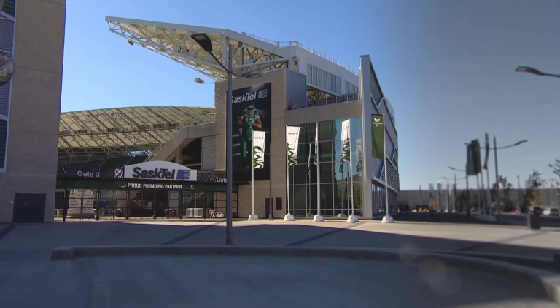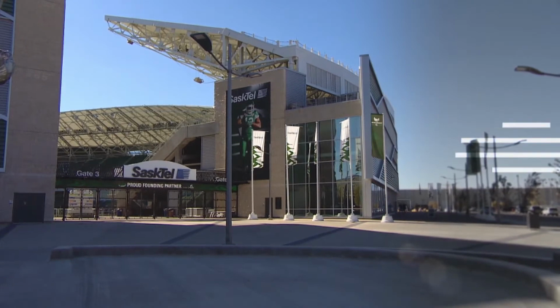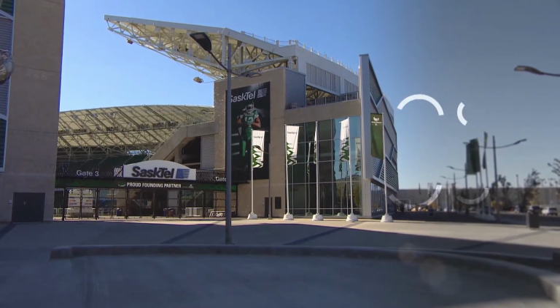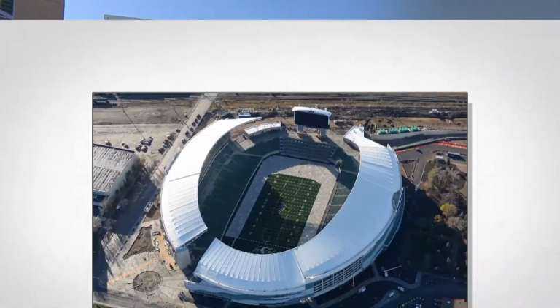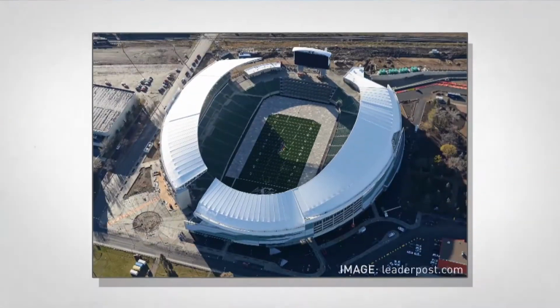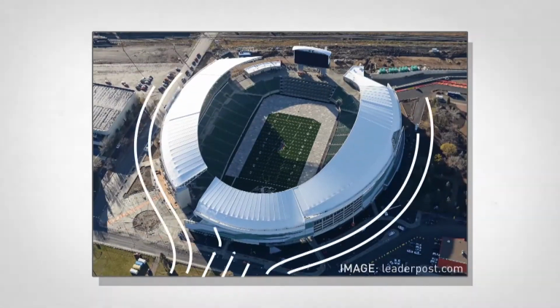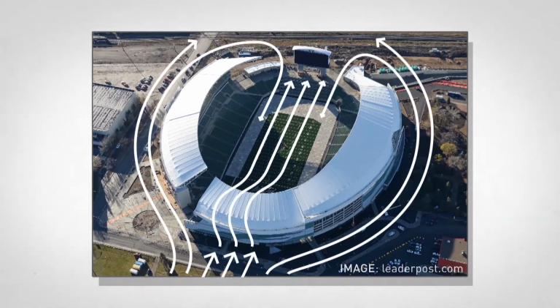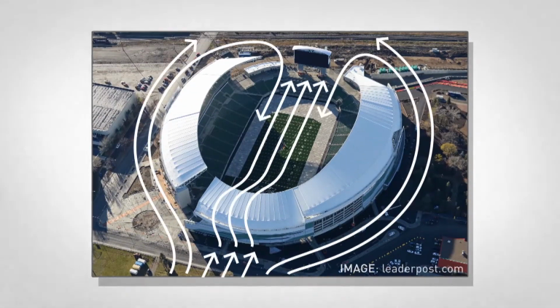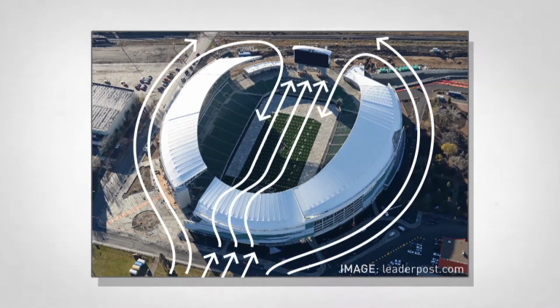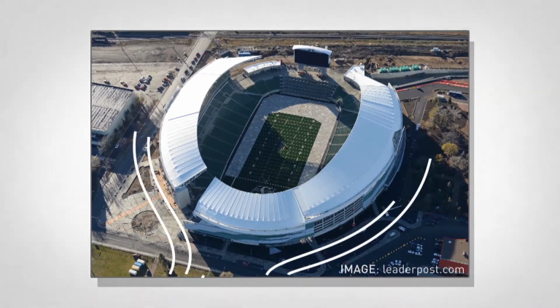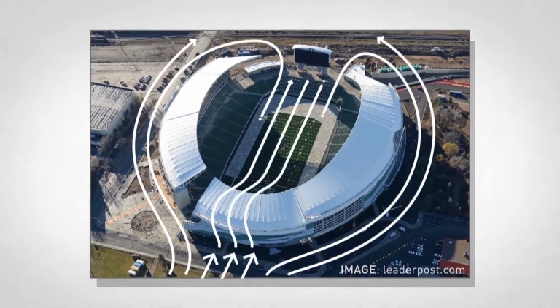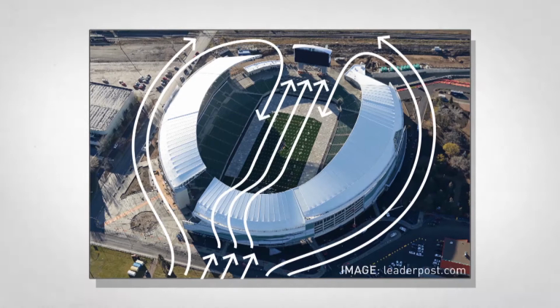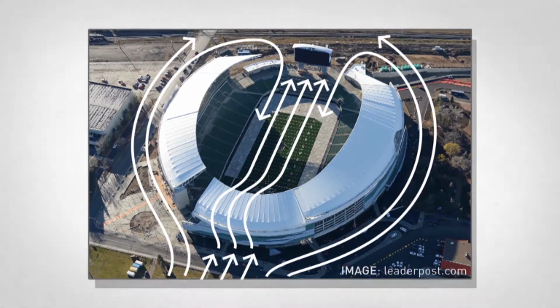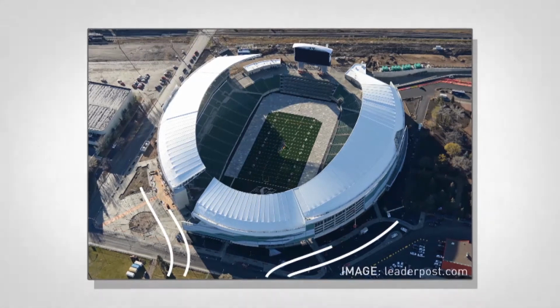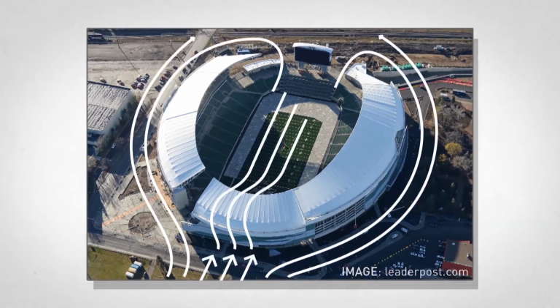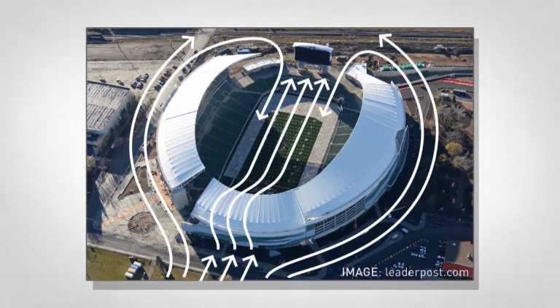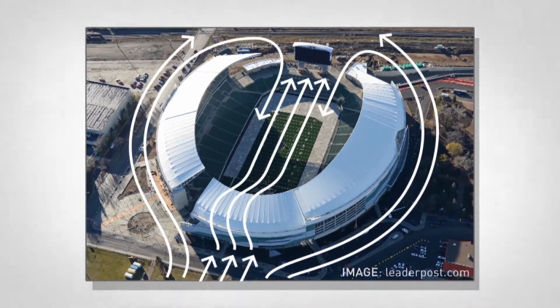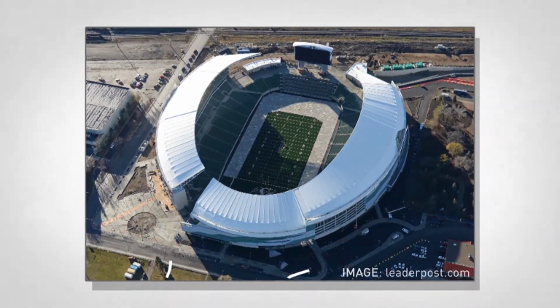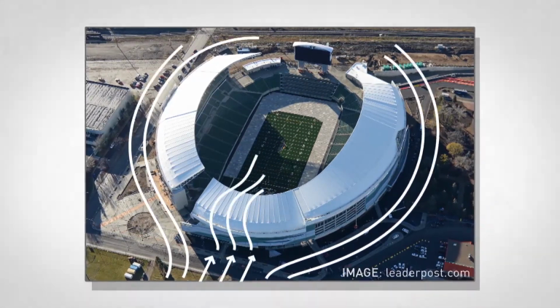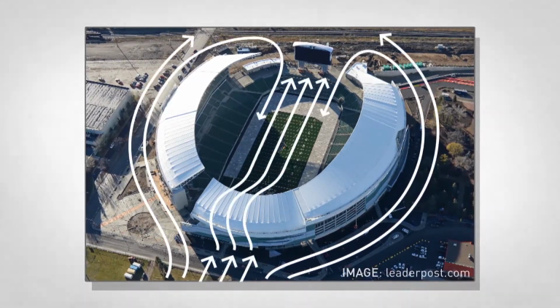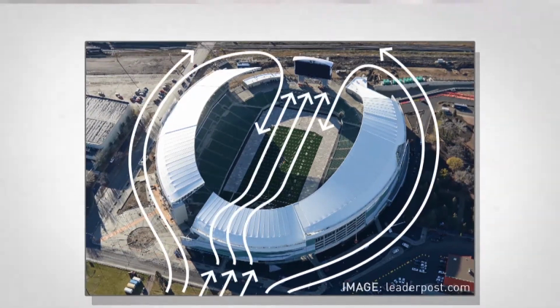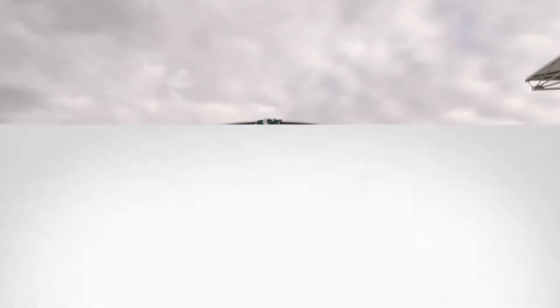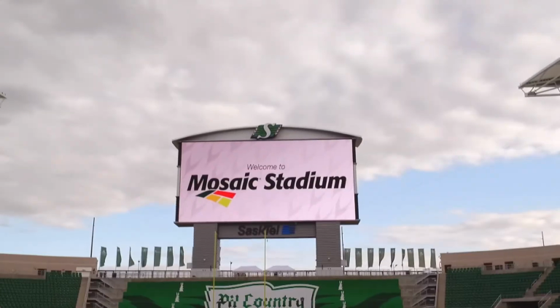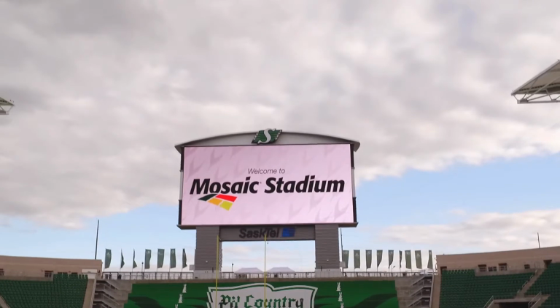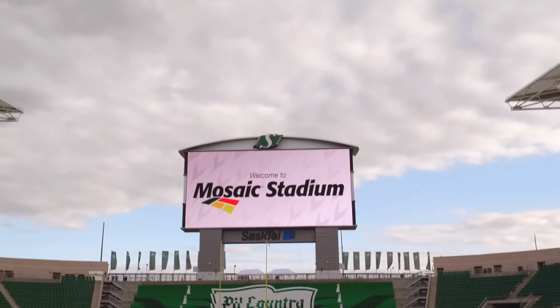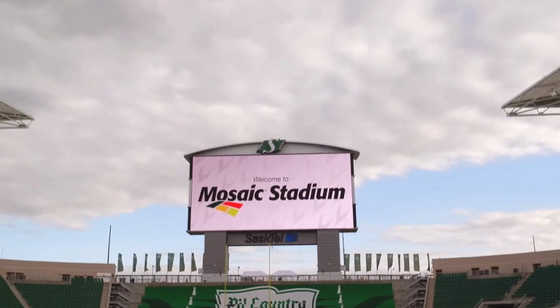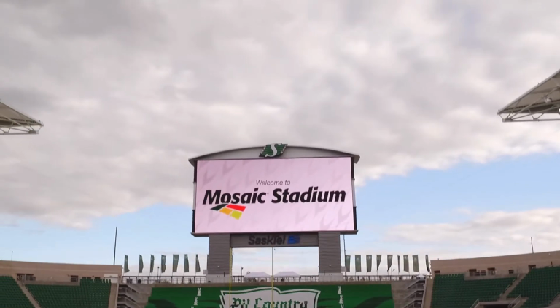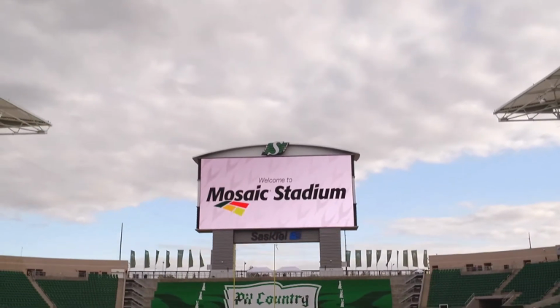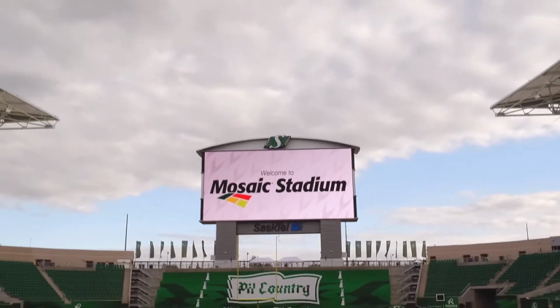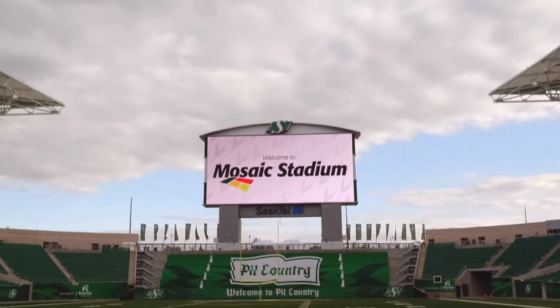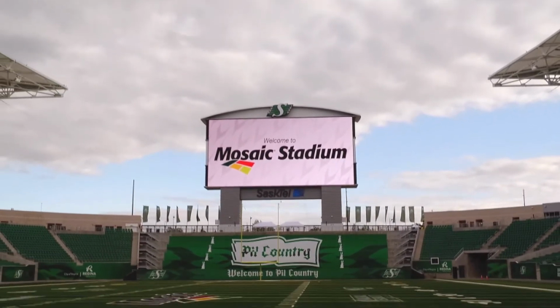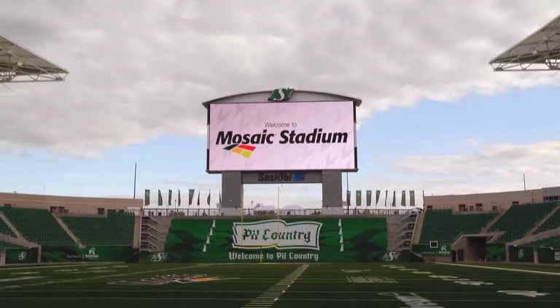When winds hit the northwest side of the stadium, they're forced over top of it and around the sides. This means the north end zone stays sheltered, but the south side — that's a different story. The south side of the stadium is open and unsheltered.